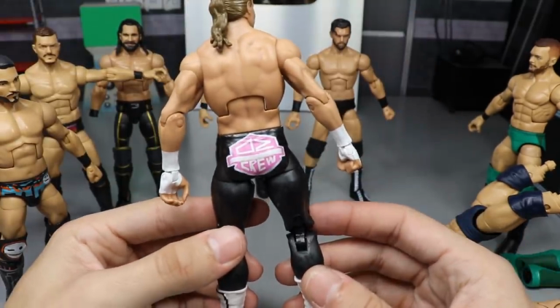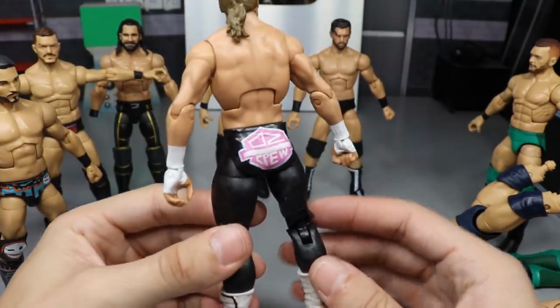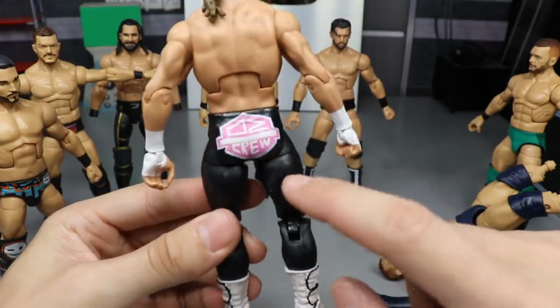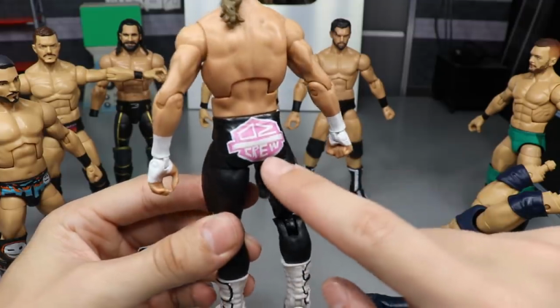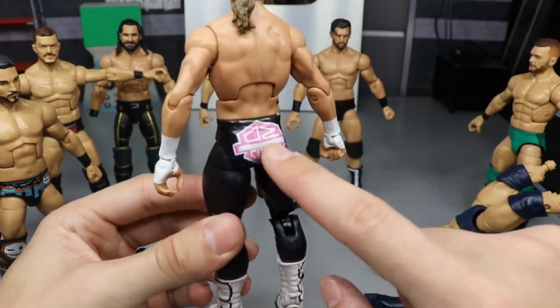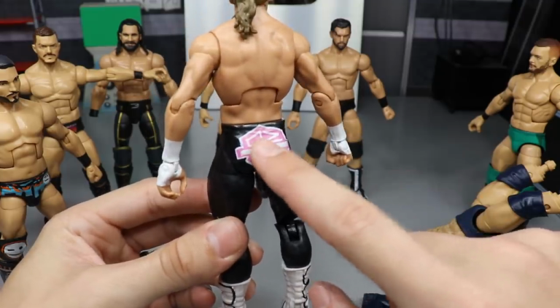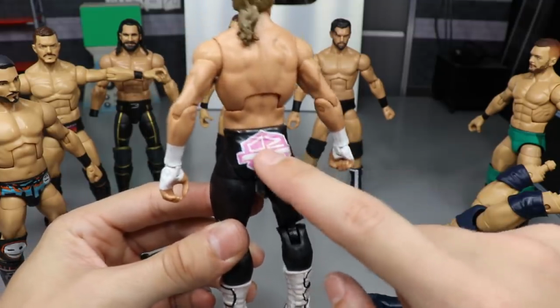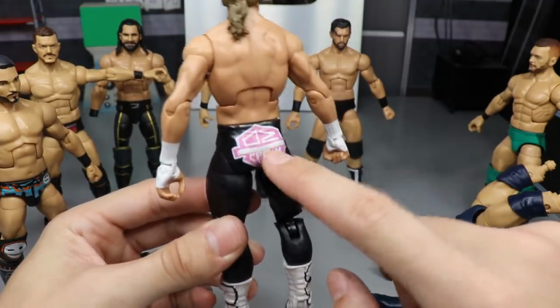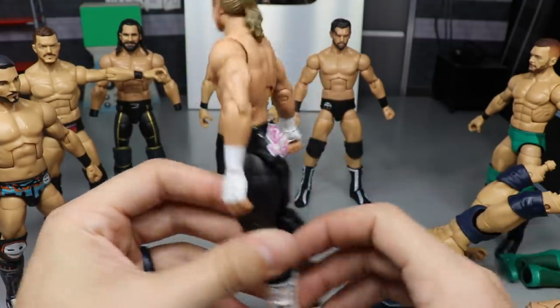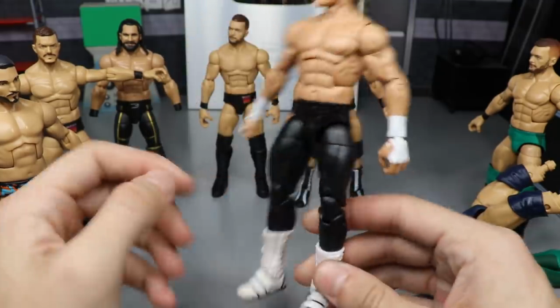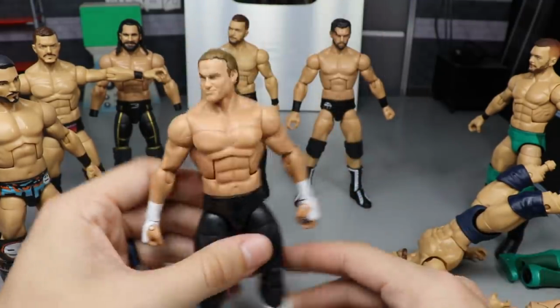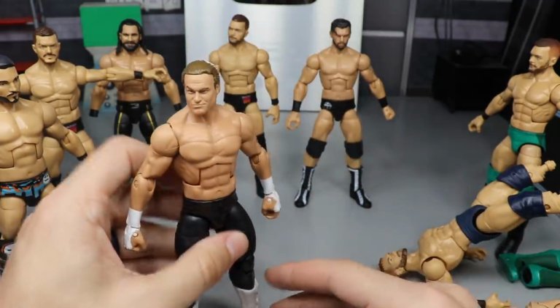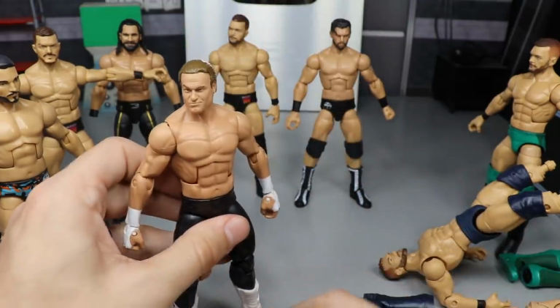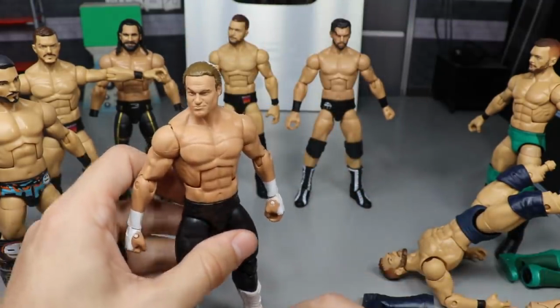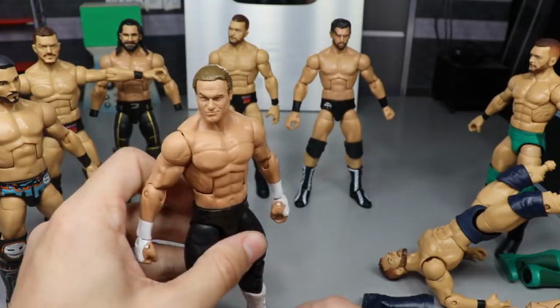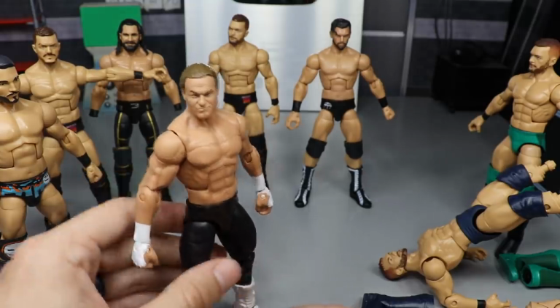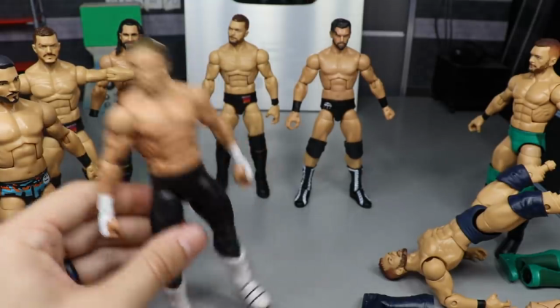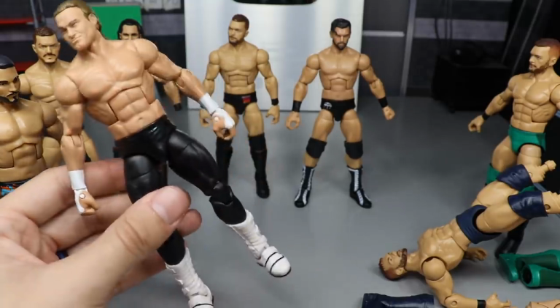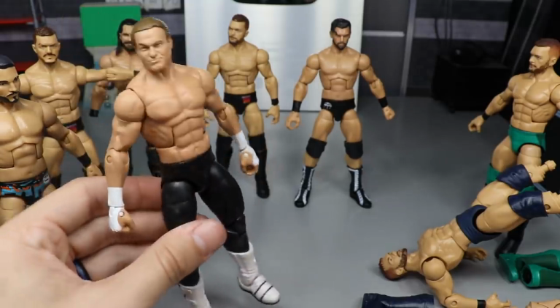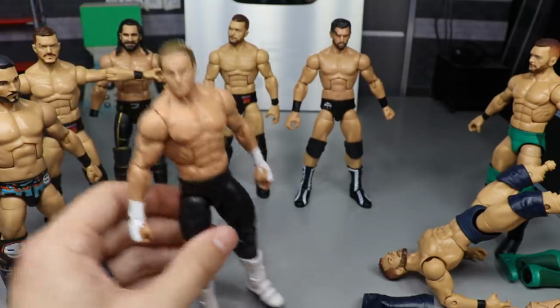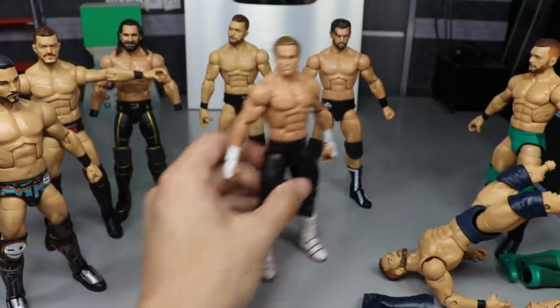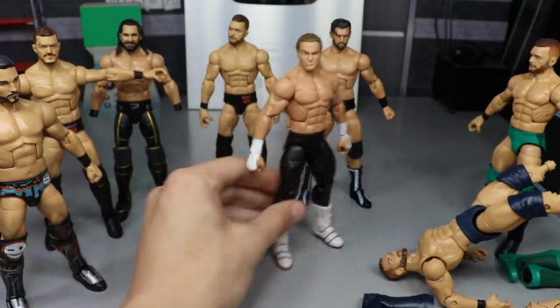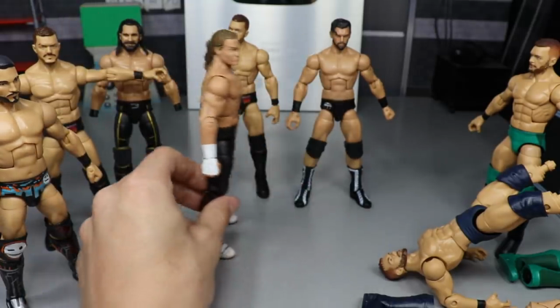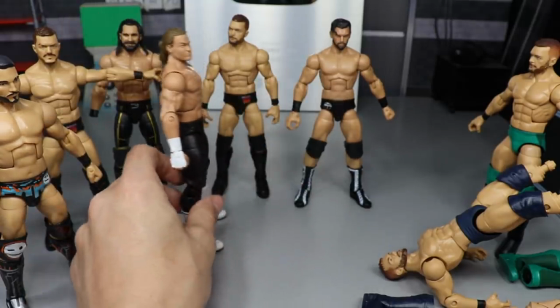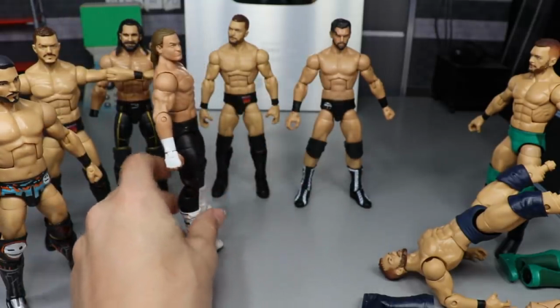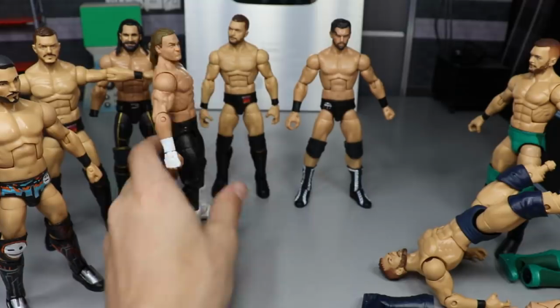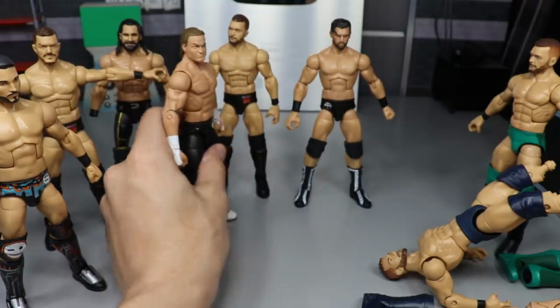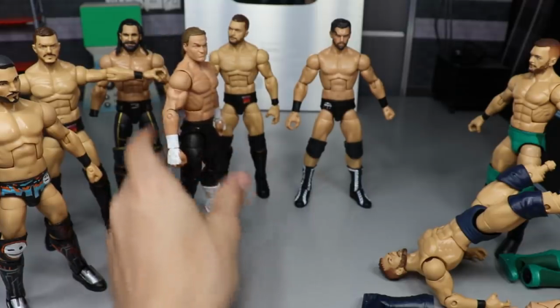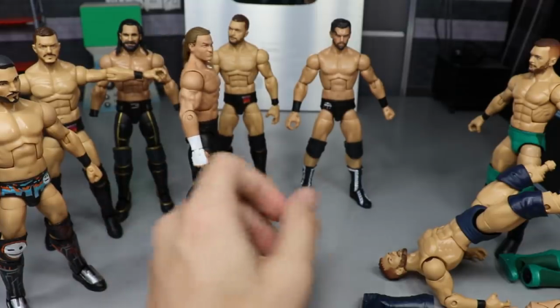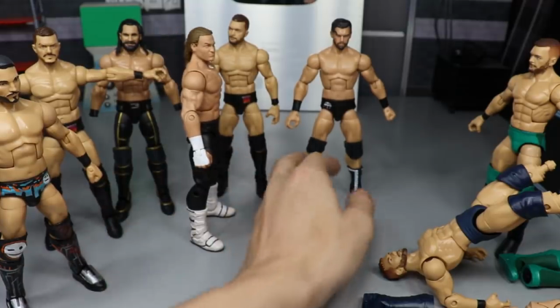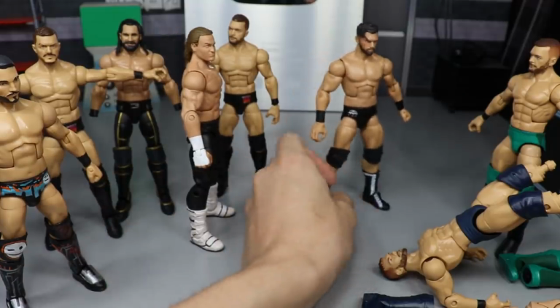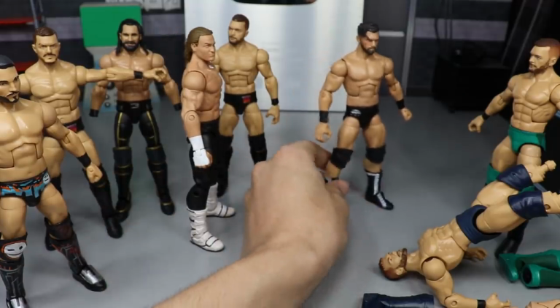We also have the Dolph Ziggler I made for TJ — it's the Elite 48 but I painted over all the red on the butt with pink instead. It looks much better this way, and it's perfect timing because Dolph just returned to TV.